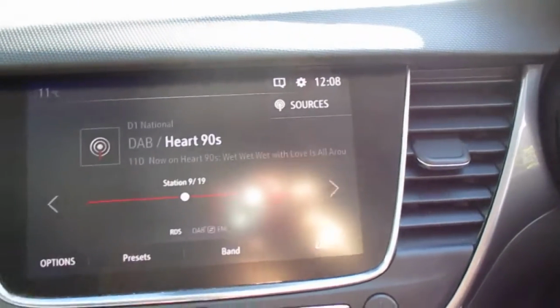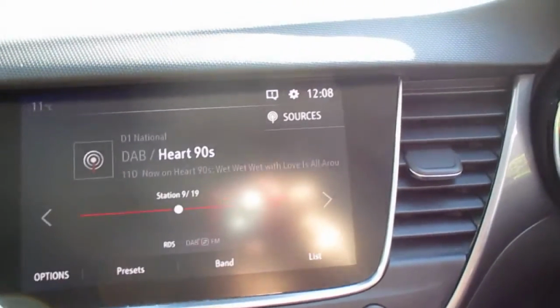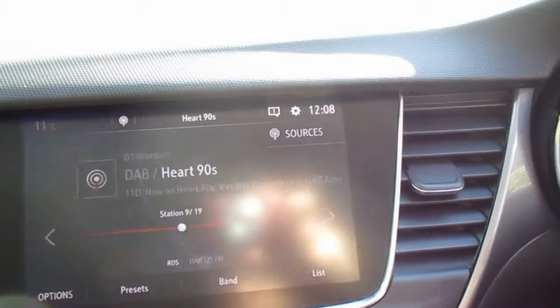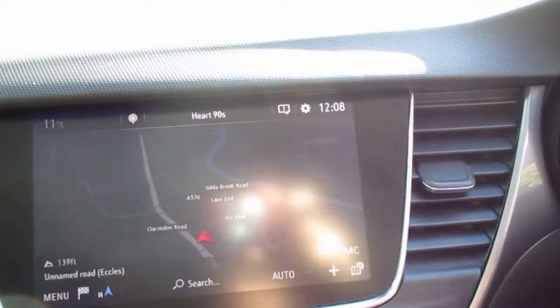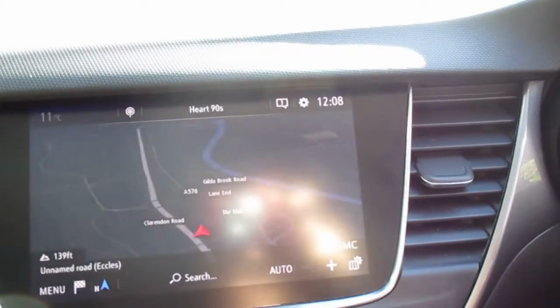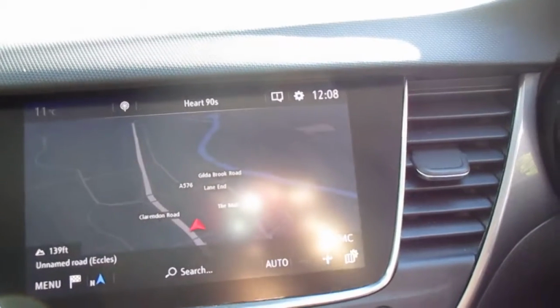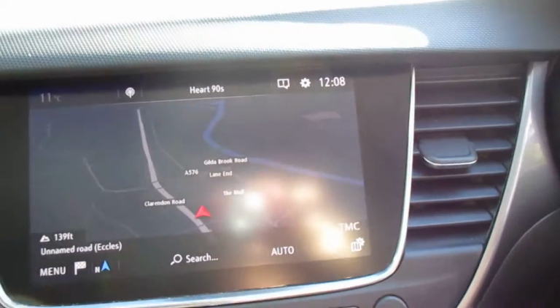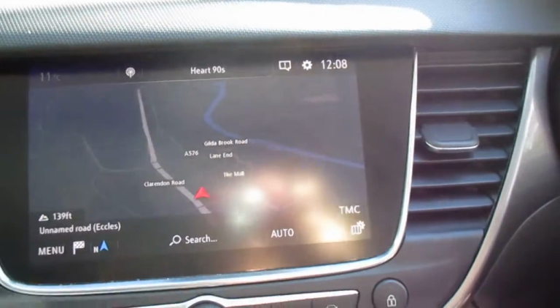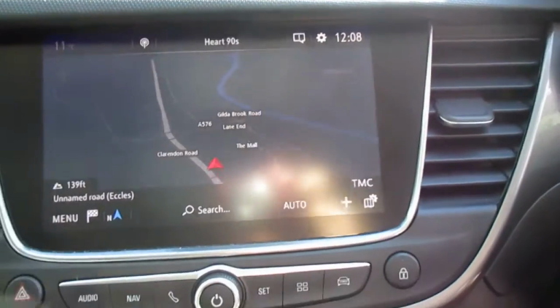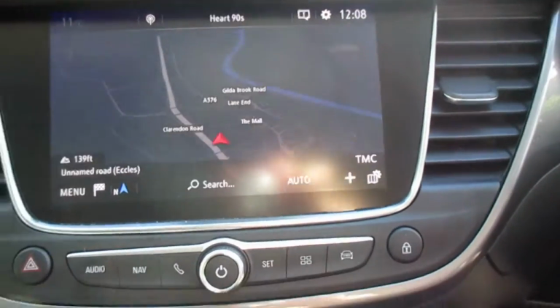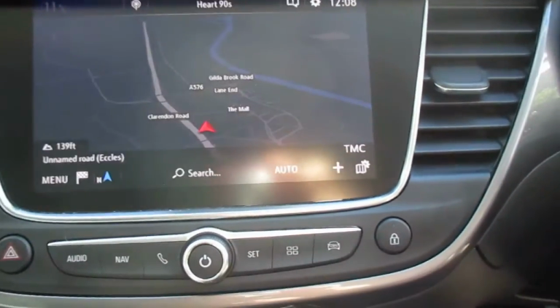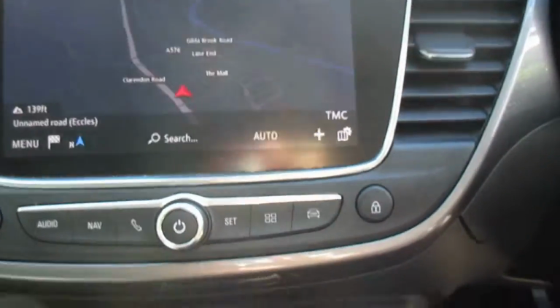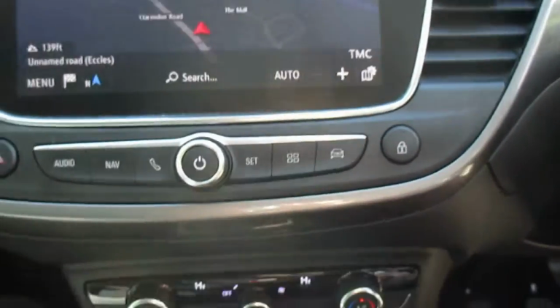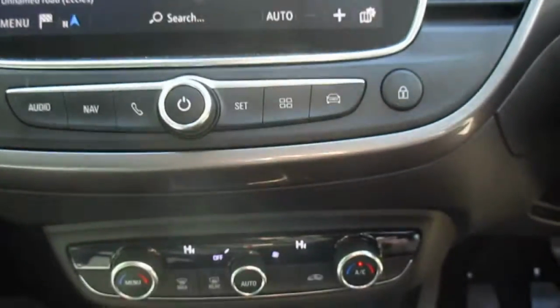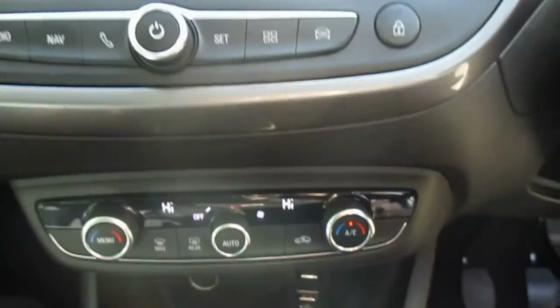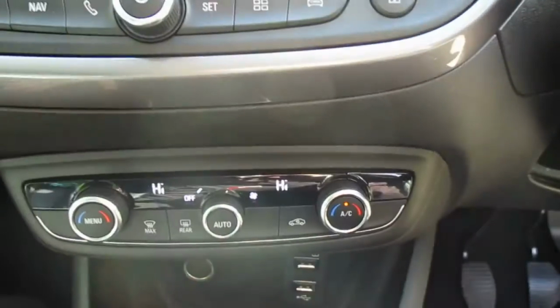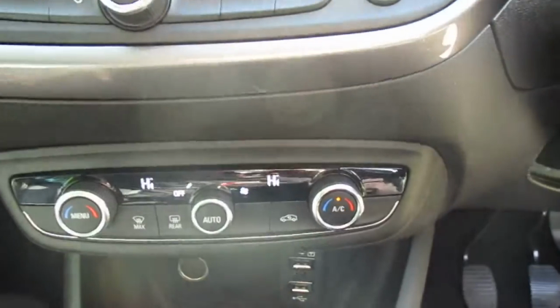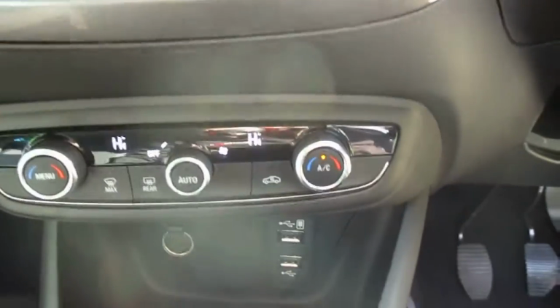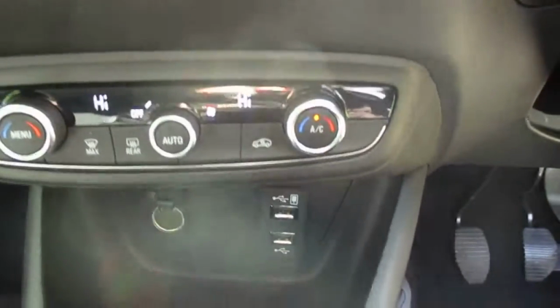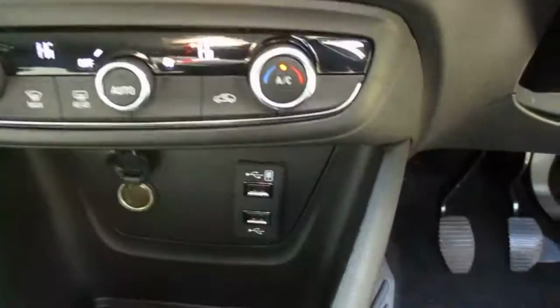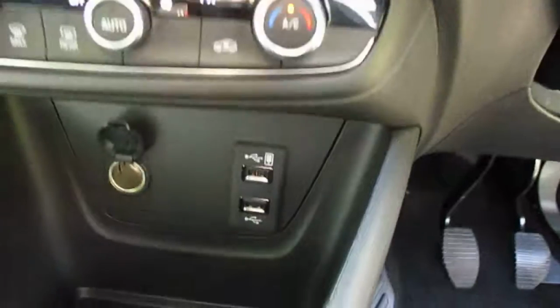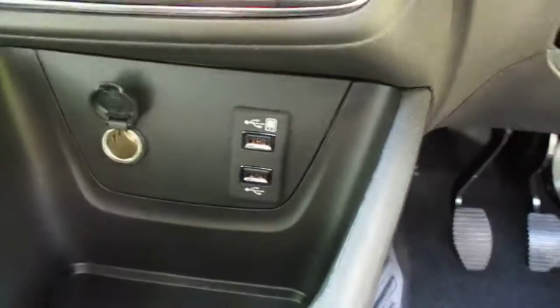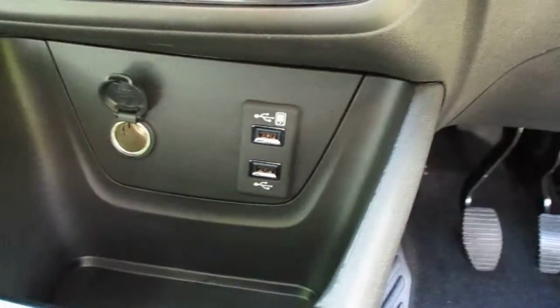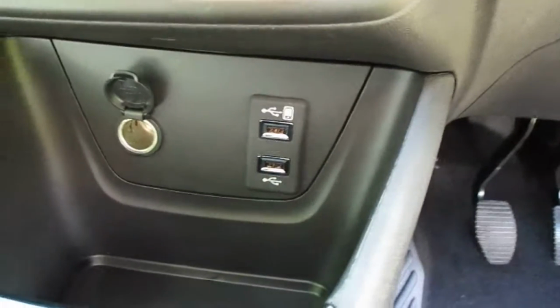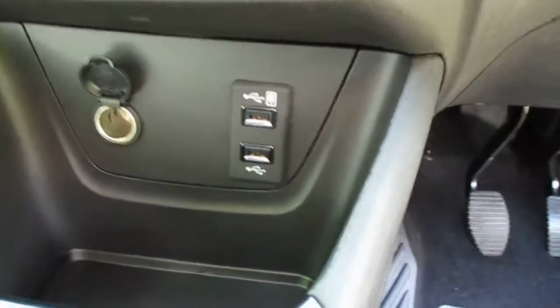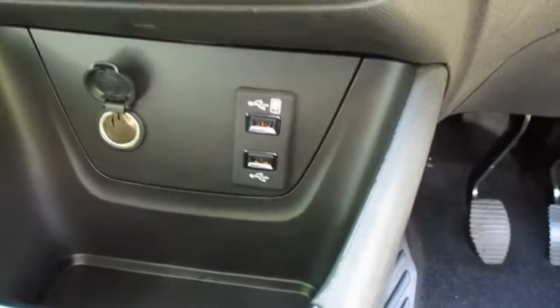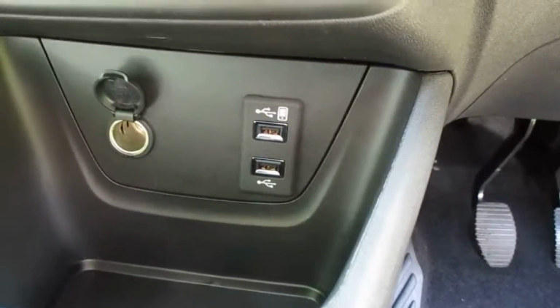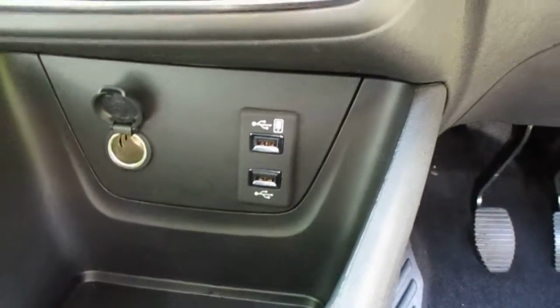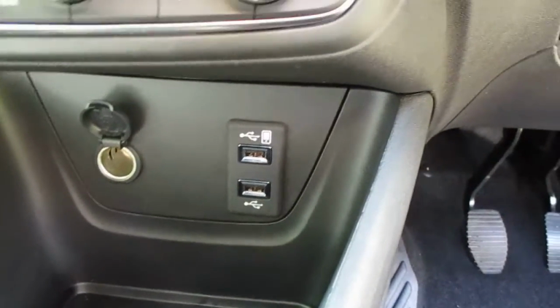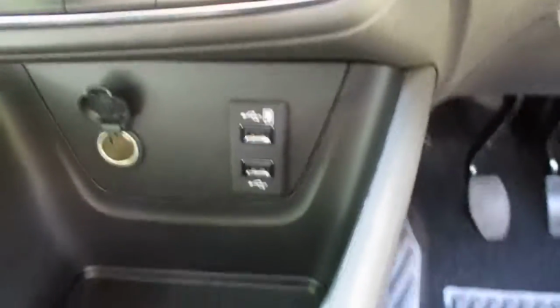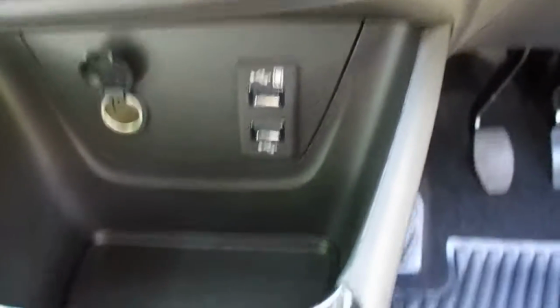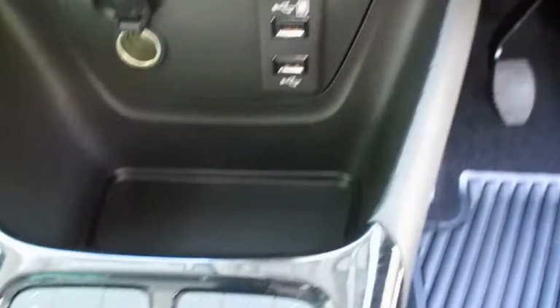Alternatively, you have full touchscreen satellite navigation. Moving down, you have your dual climate control, USB connections along with the 12-volt power outlet.